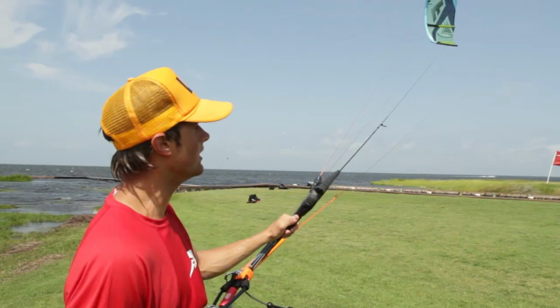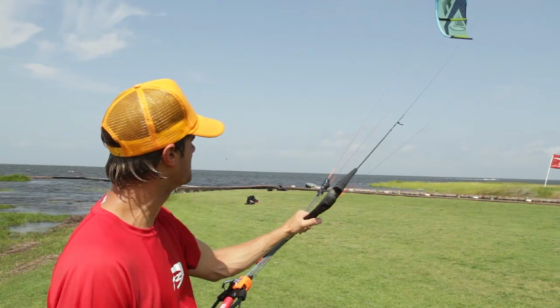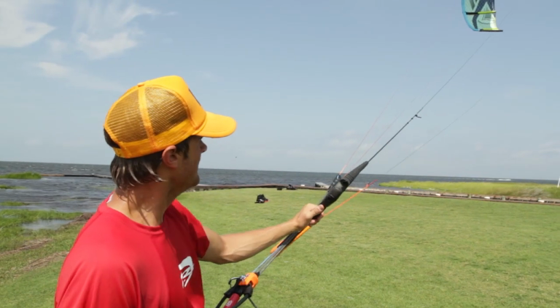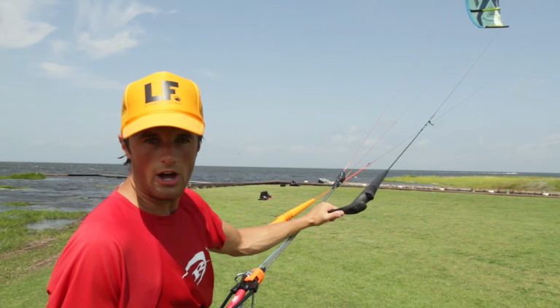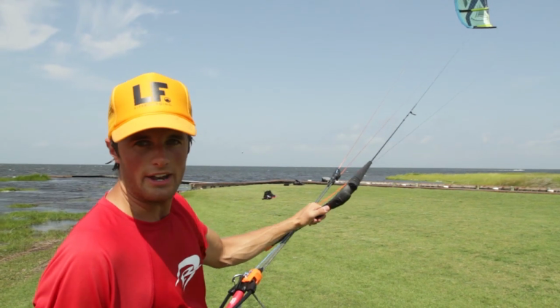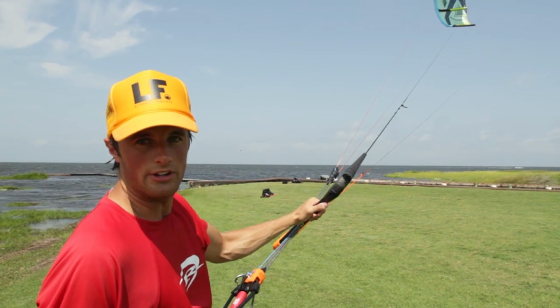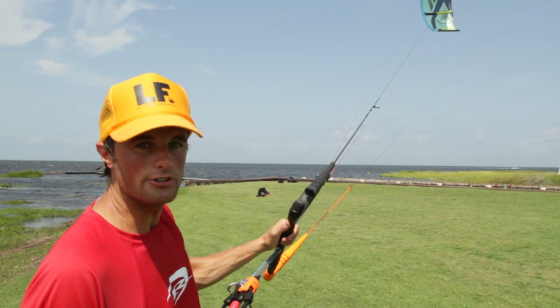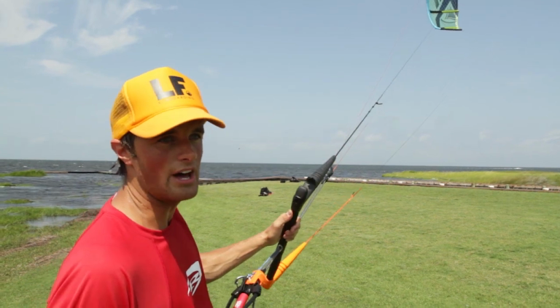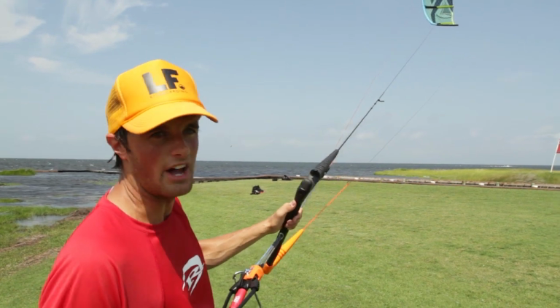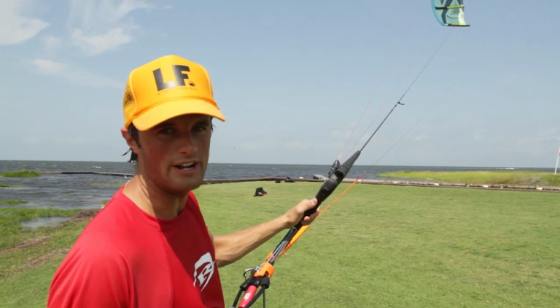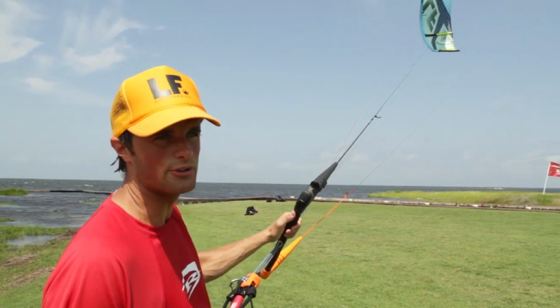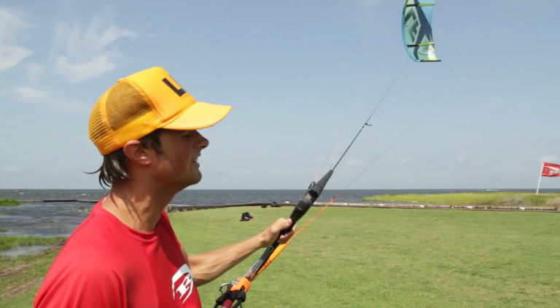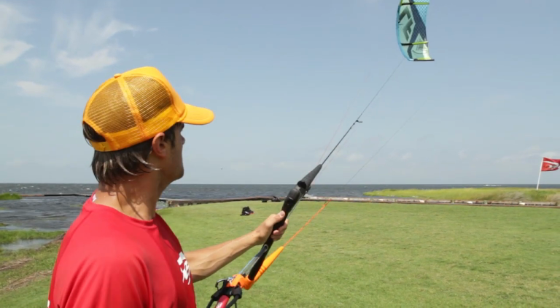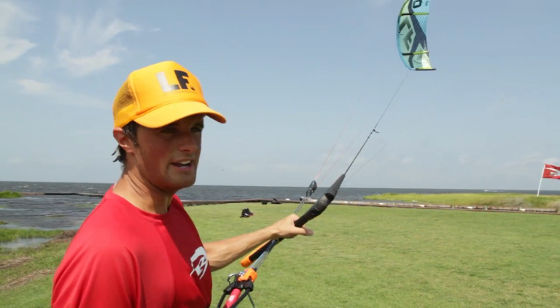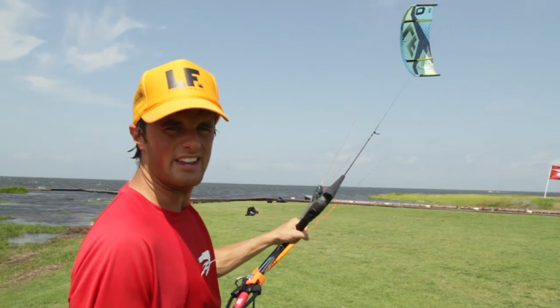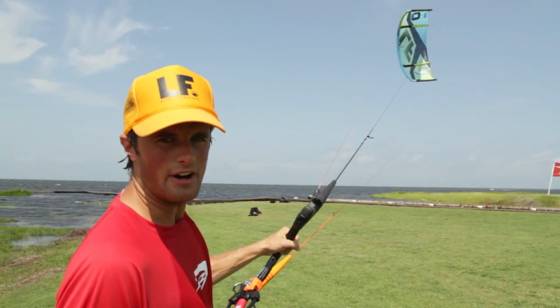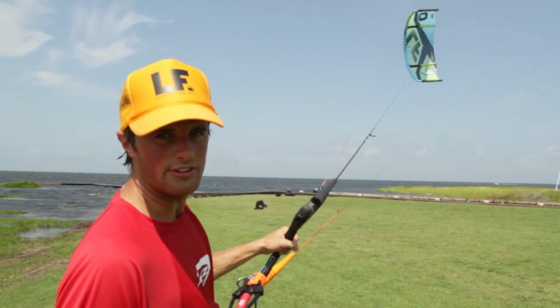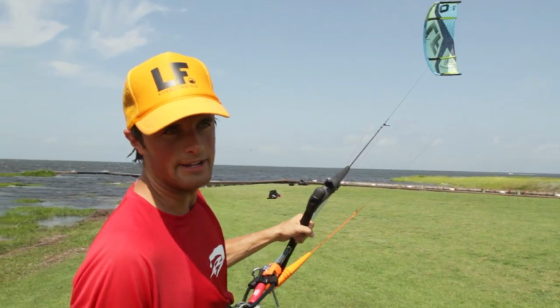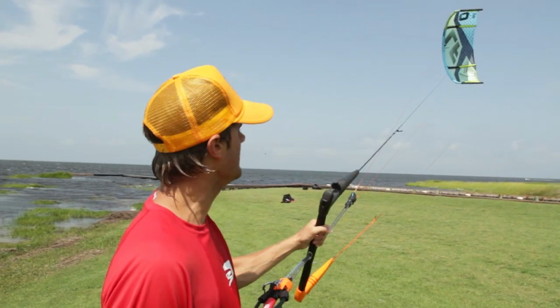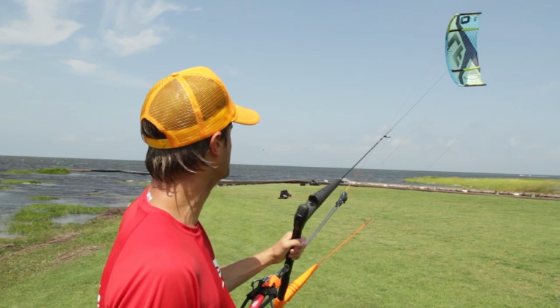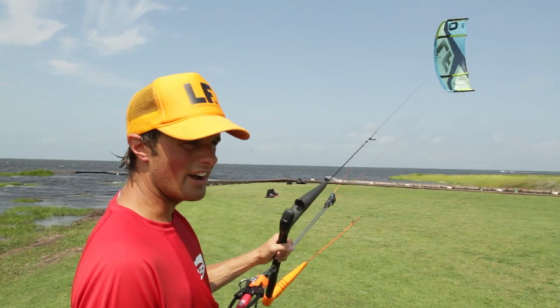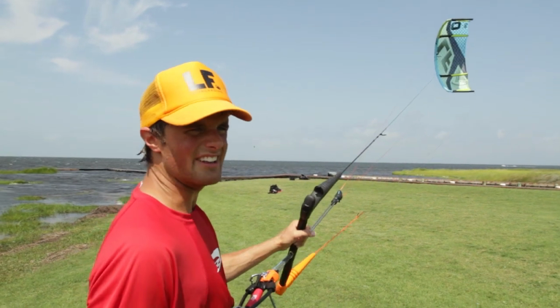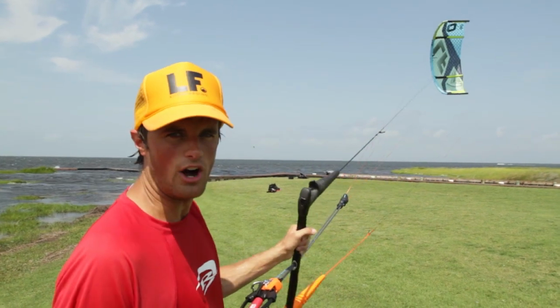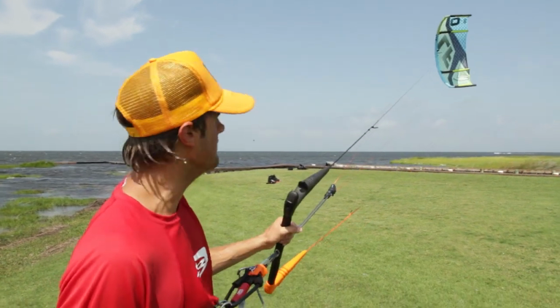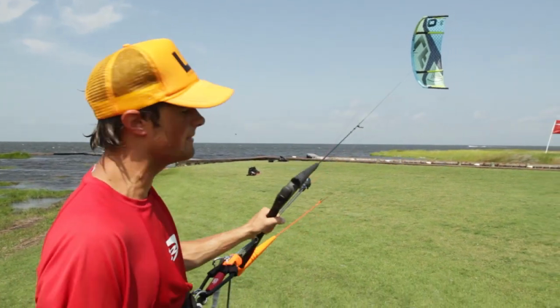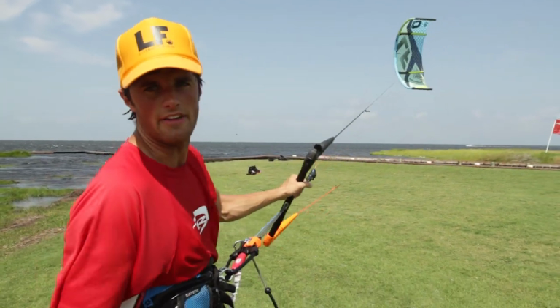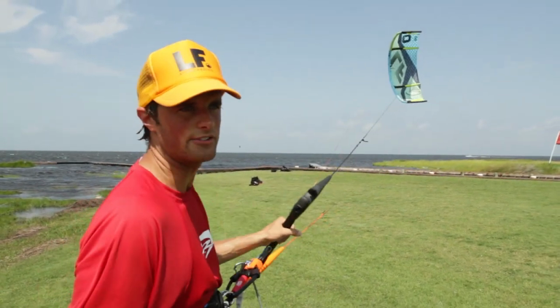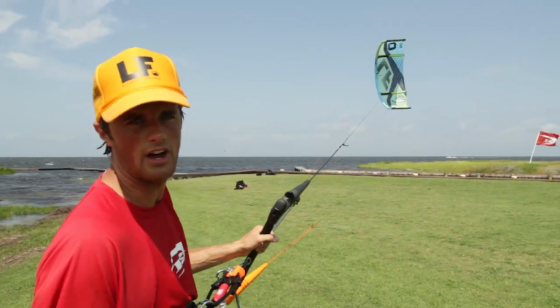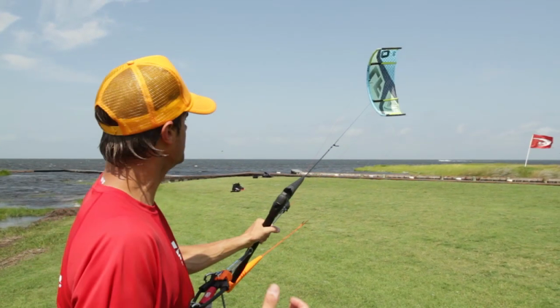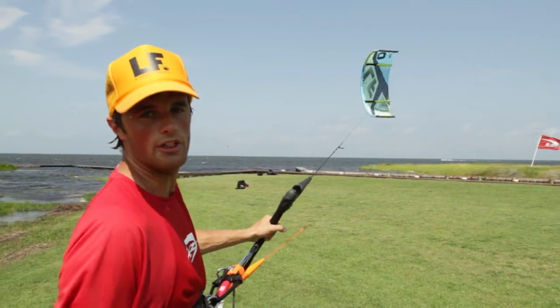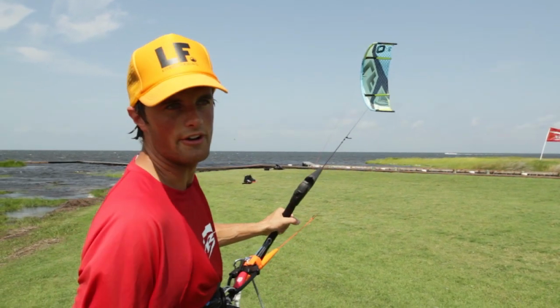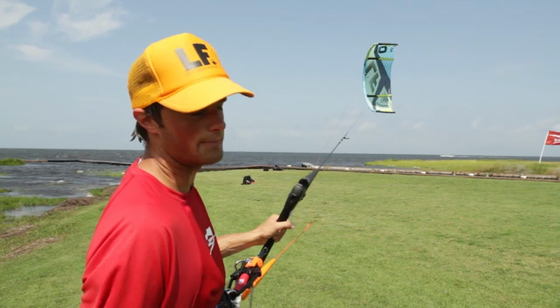But out on the water, to be honest, I was kind of disappointed as soon as I was out there. The kite wasn't really feeling direct, wasn't really turning that fast. It is a 10 meter, but riding around I thought: this can't be right, this can't be the kite they've made. This is not the Ferrari I've heard about.